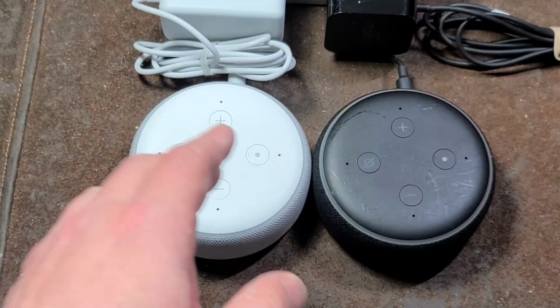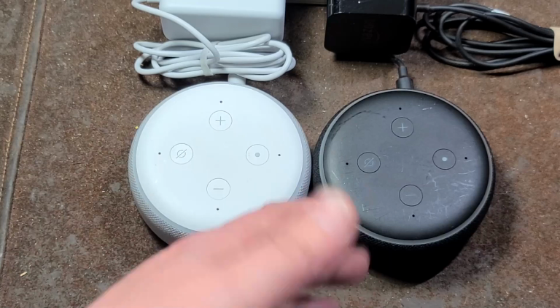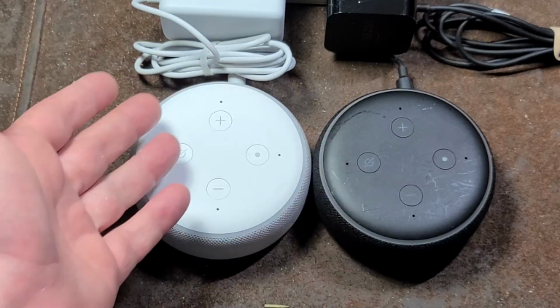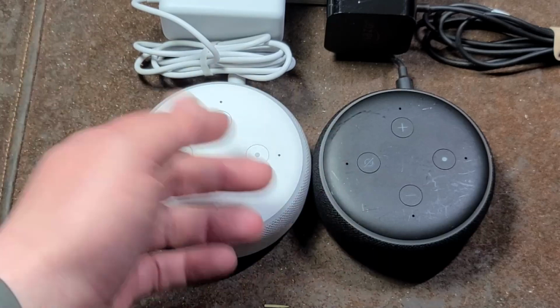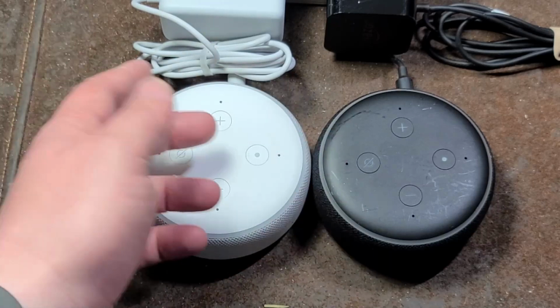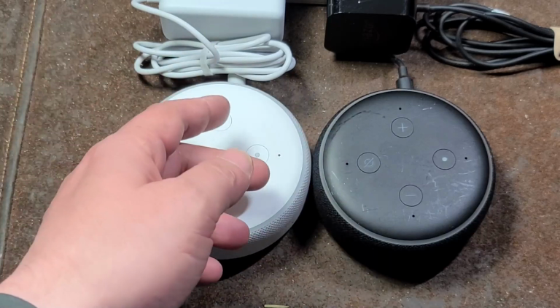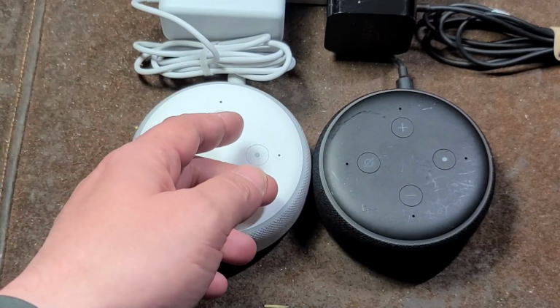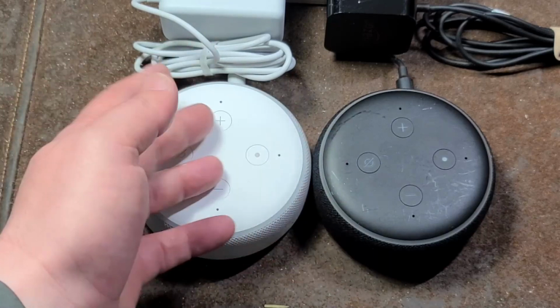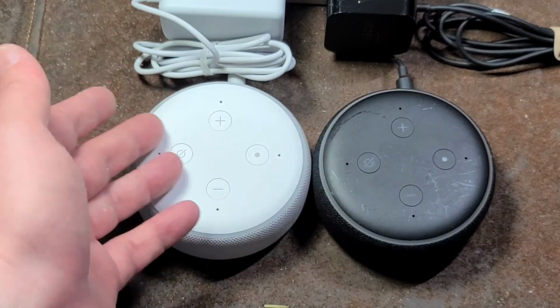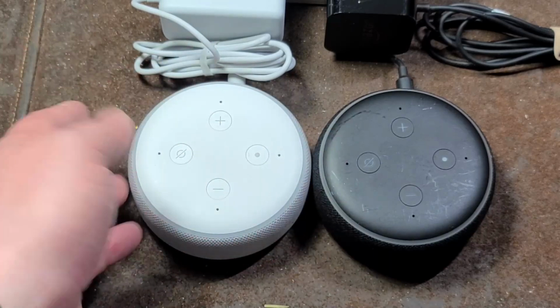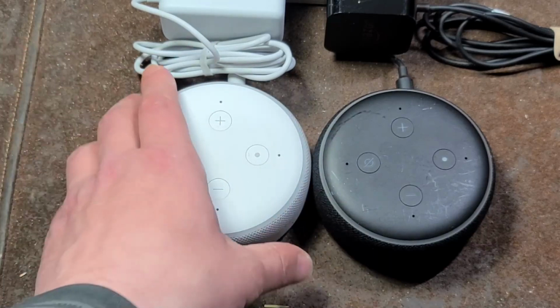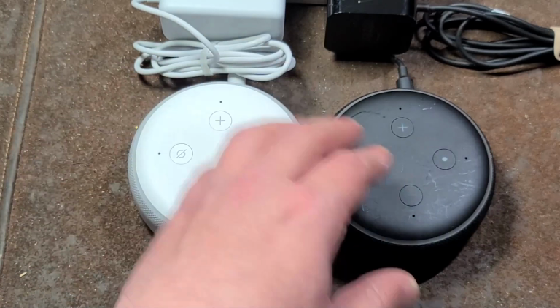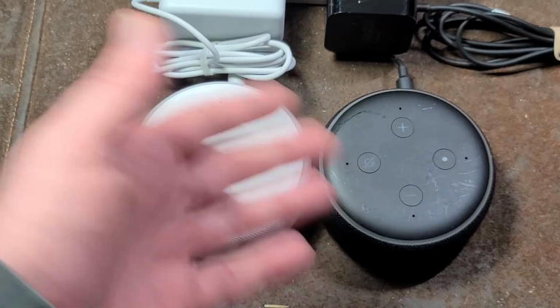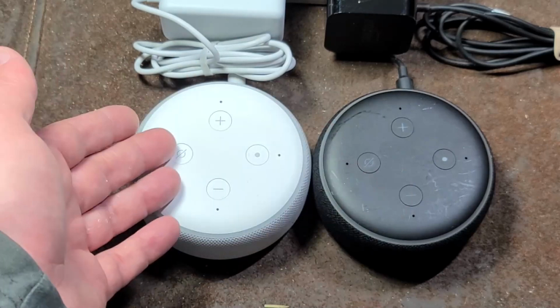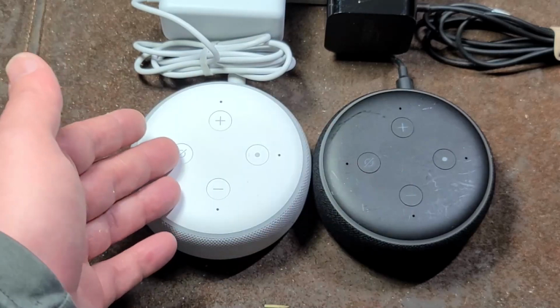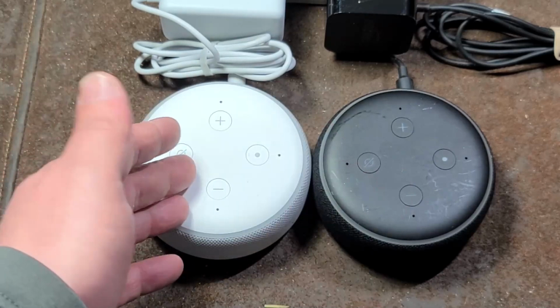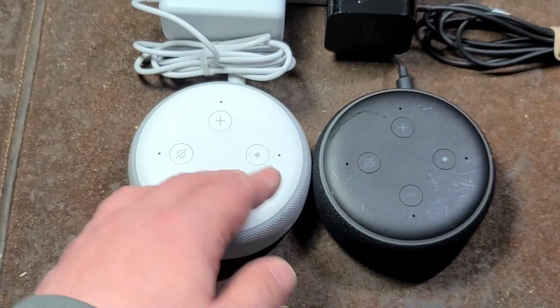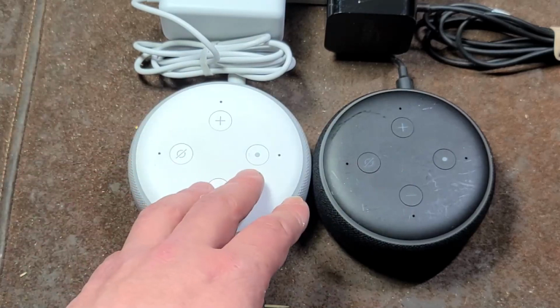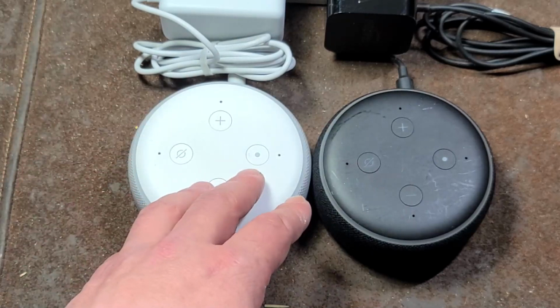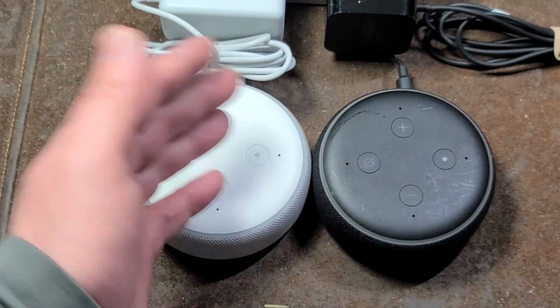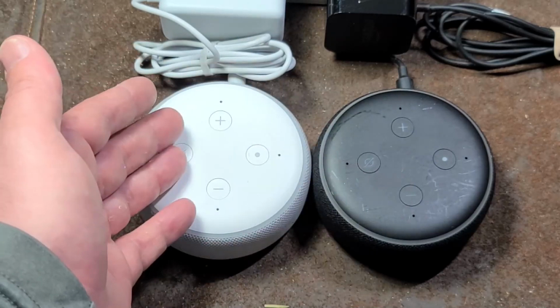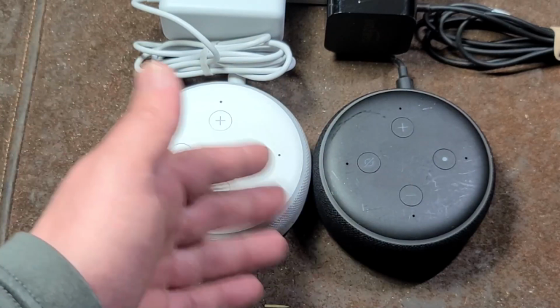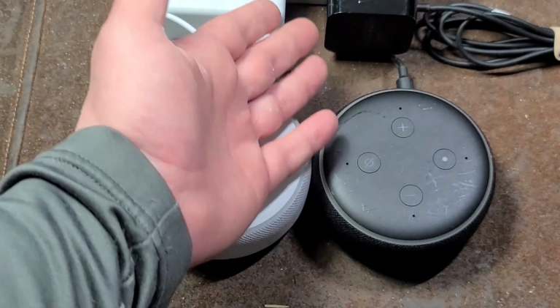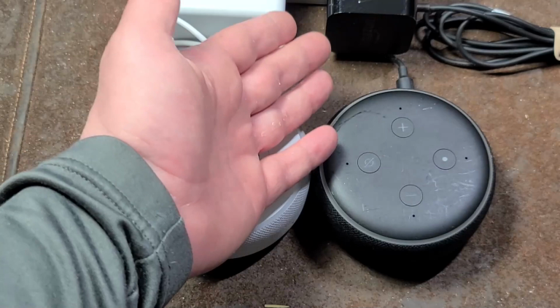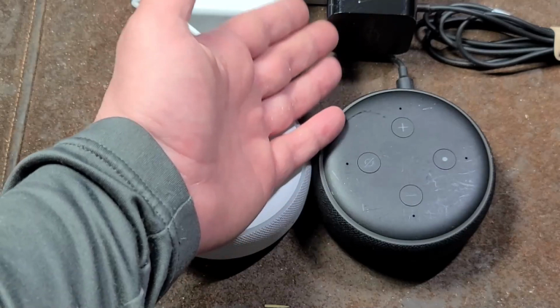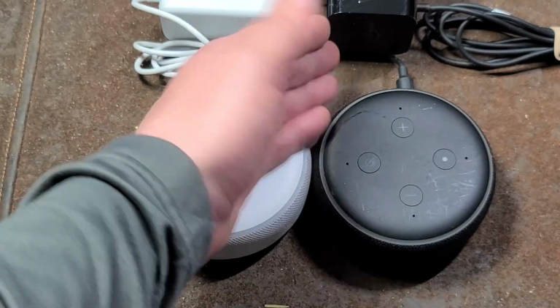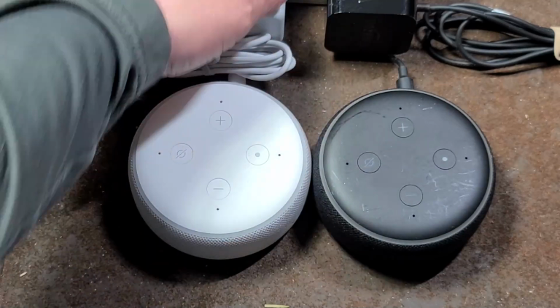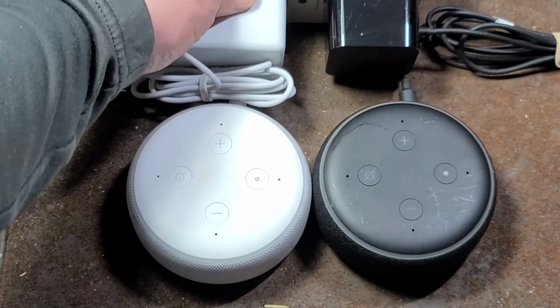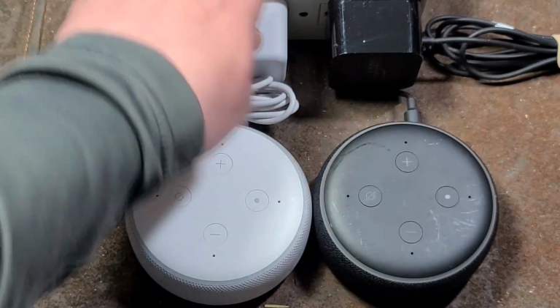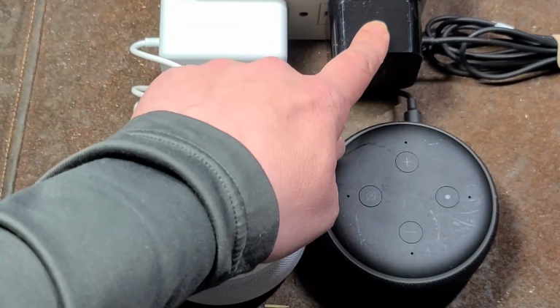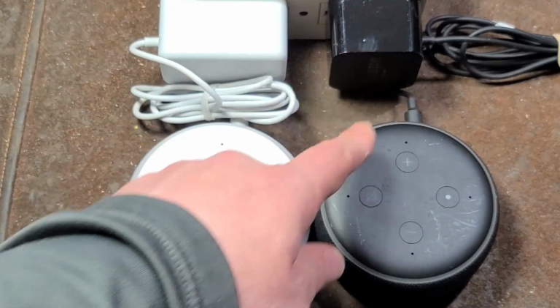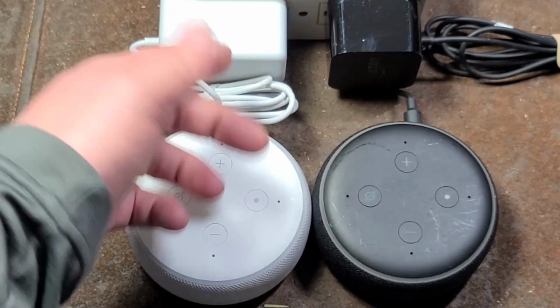It's Cadus Maximus here. Surprisingly, I couldn't find any YouTube videos just showing what a bricked or corrupted firmware Echo Dot looks like. There are plenty of reports on the internet, and a lot of them are related to the bad first generation power supplies.